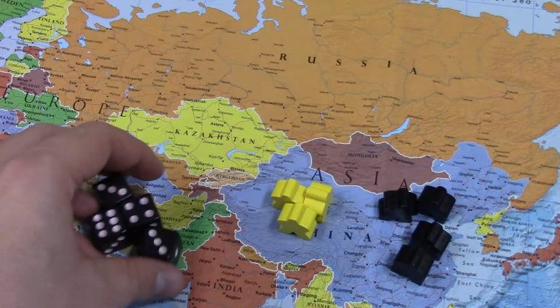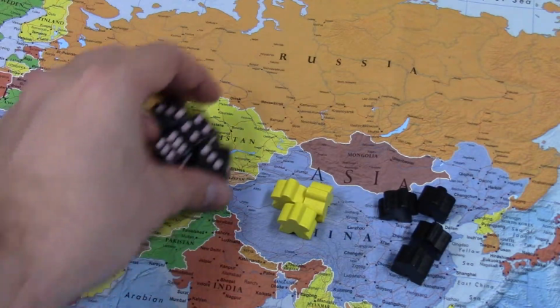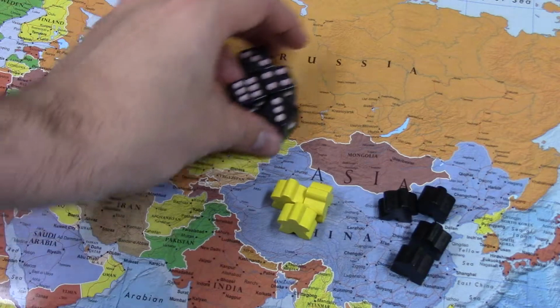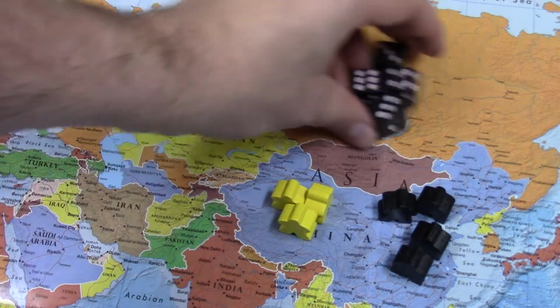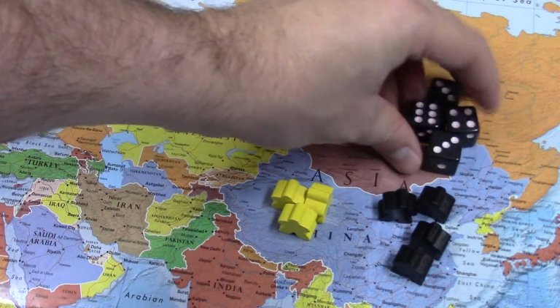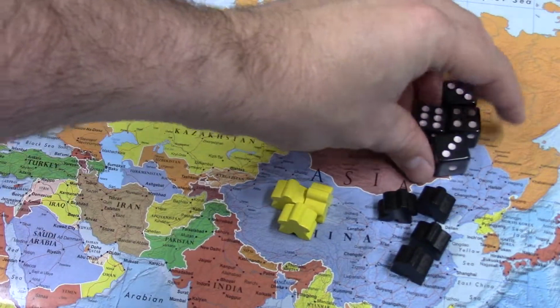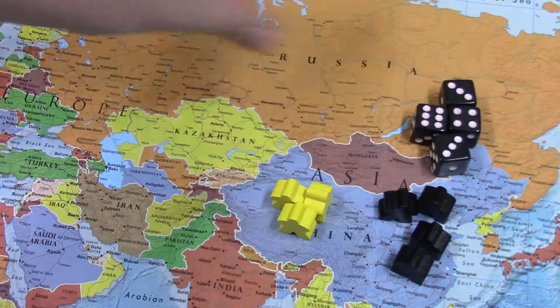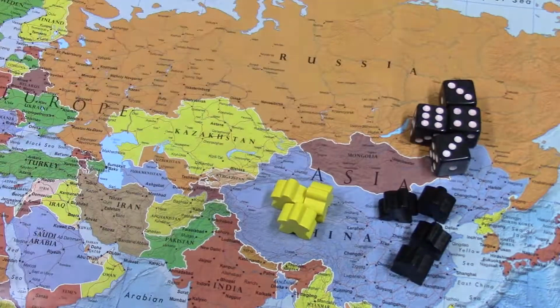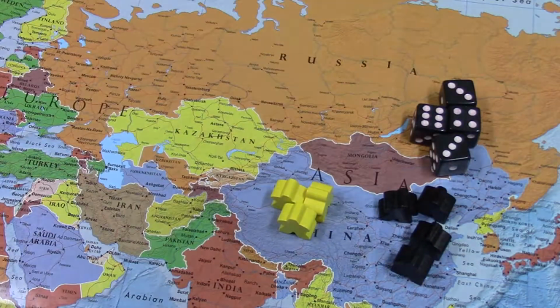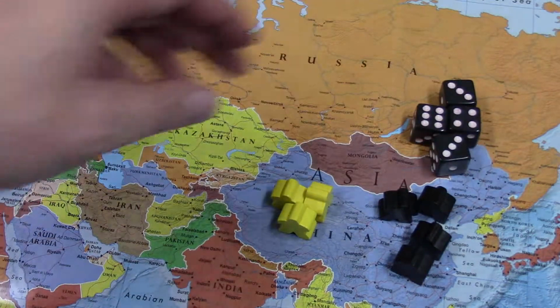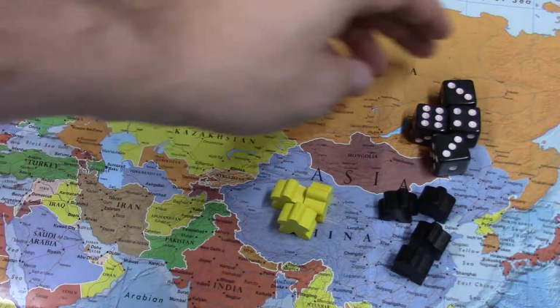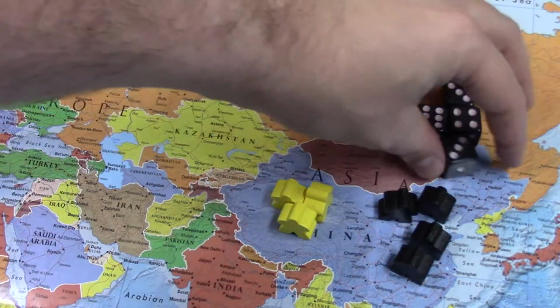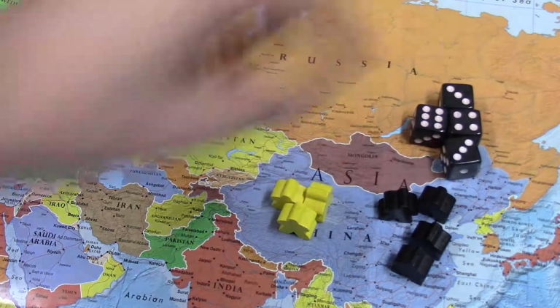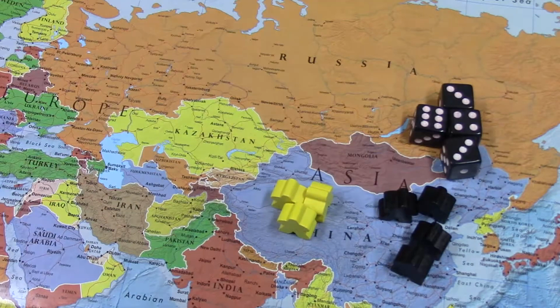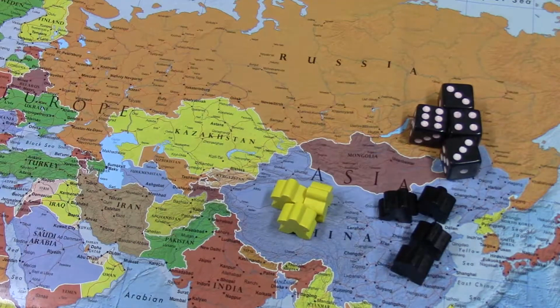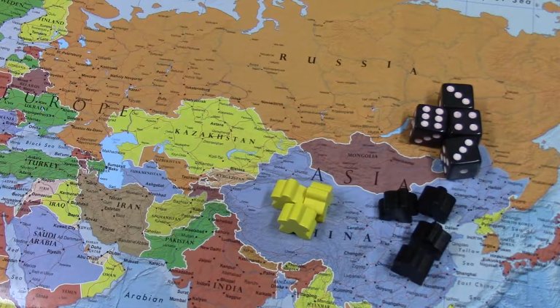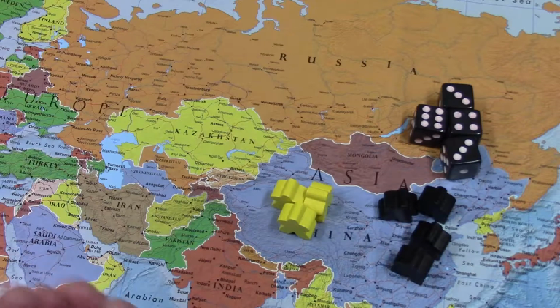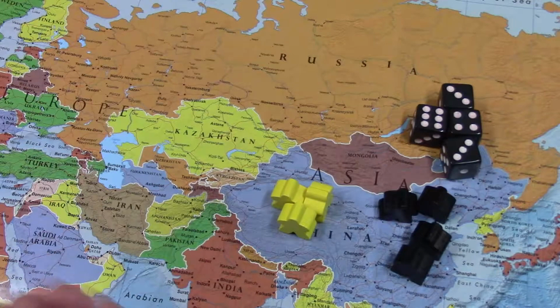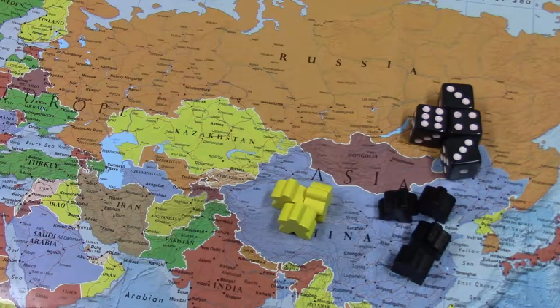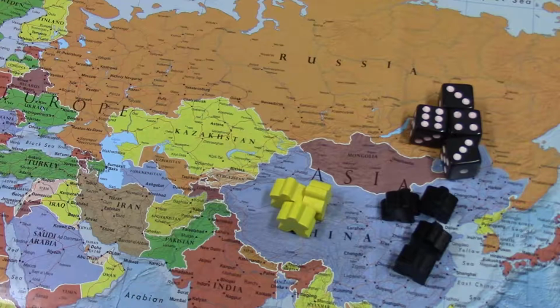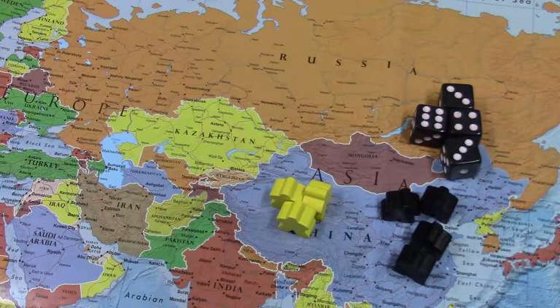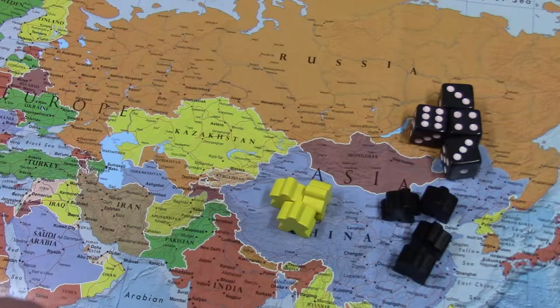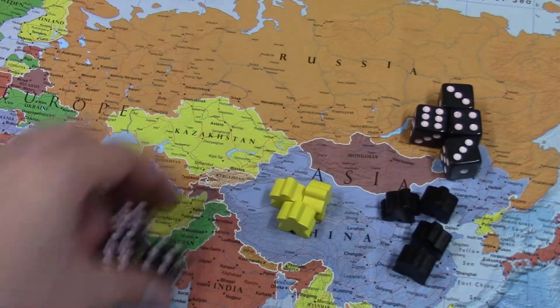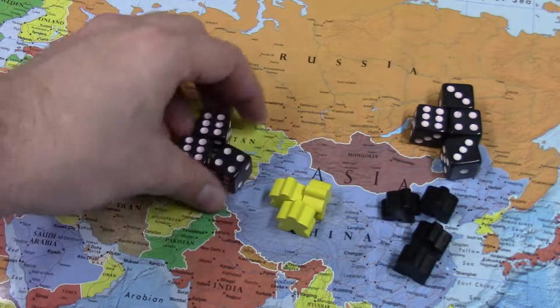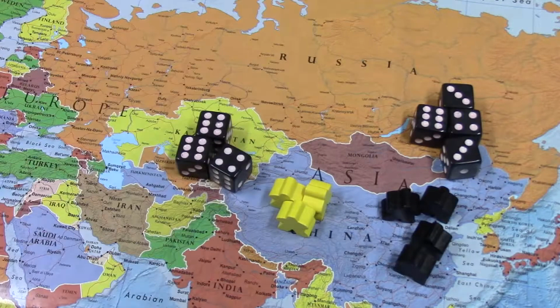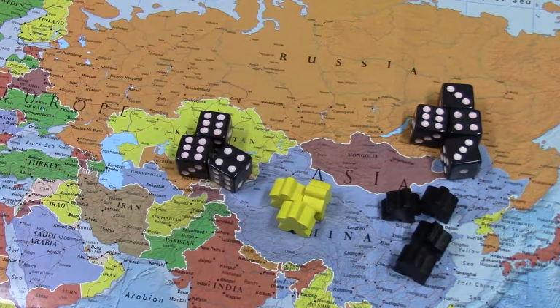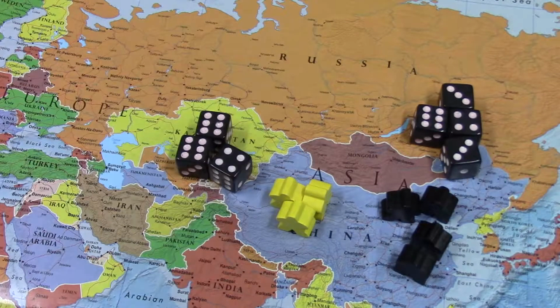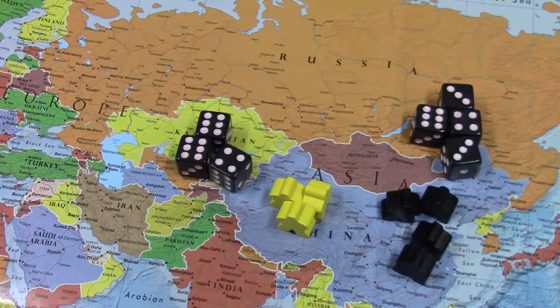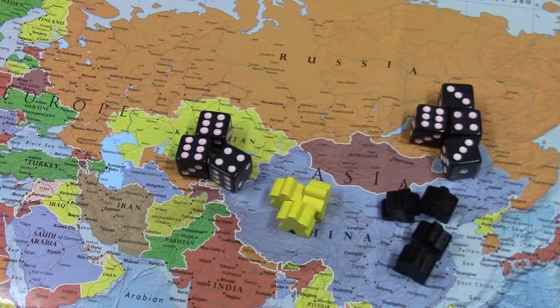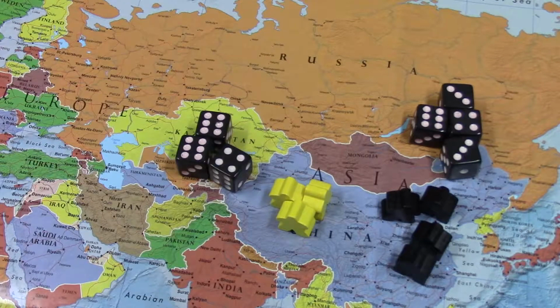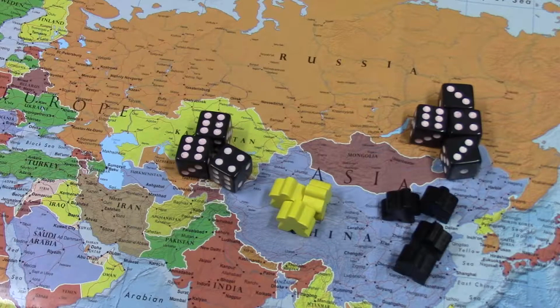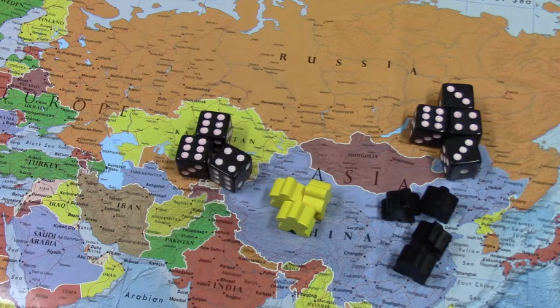So here's my roll. You can see I got one six, and then the Chinese player, the yellow player, got two sixes.